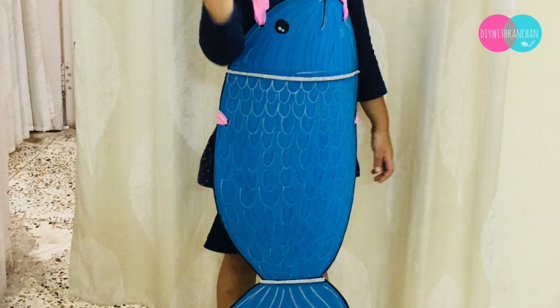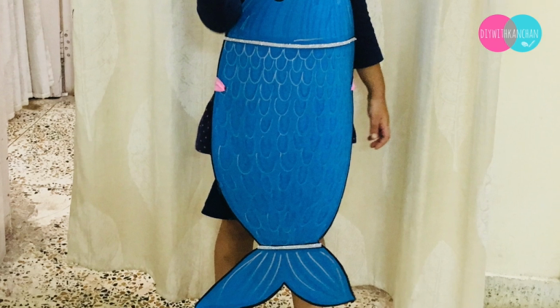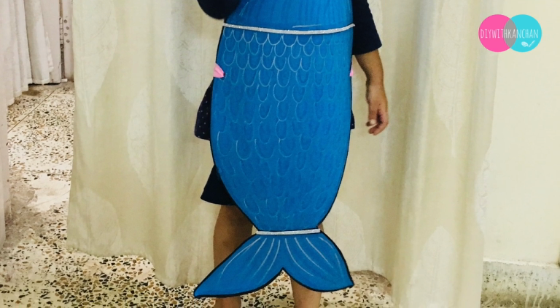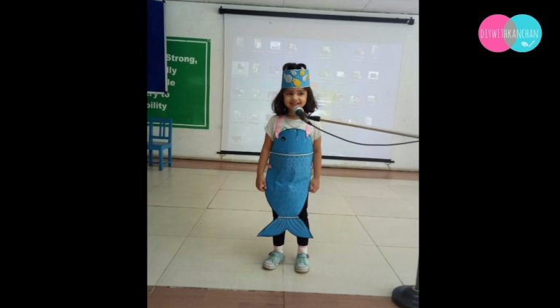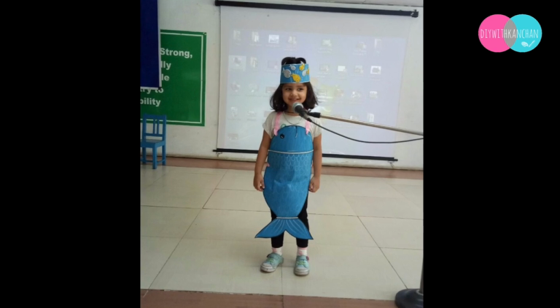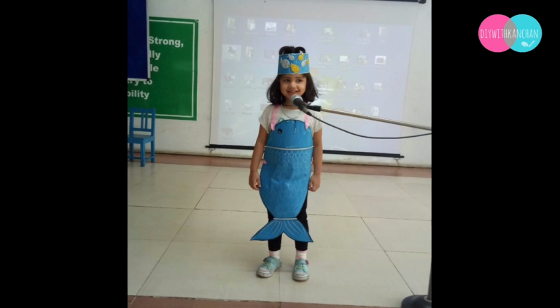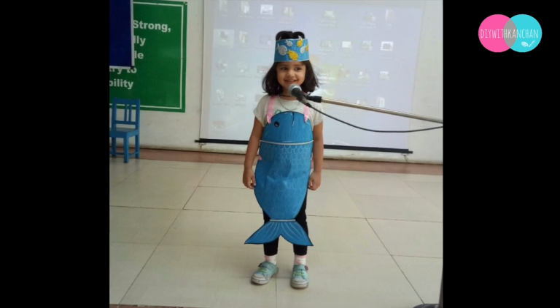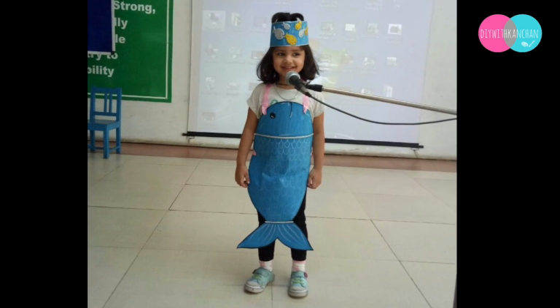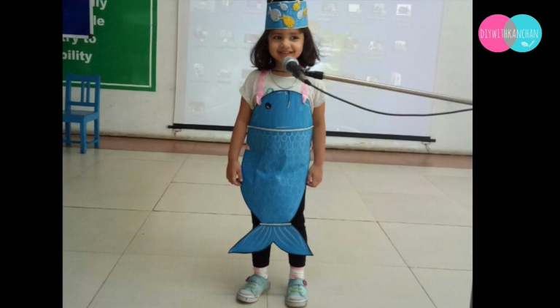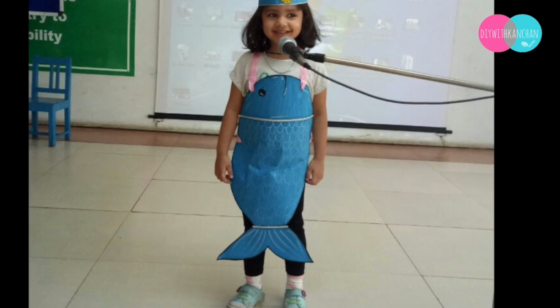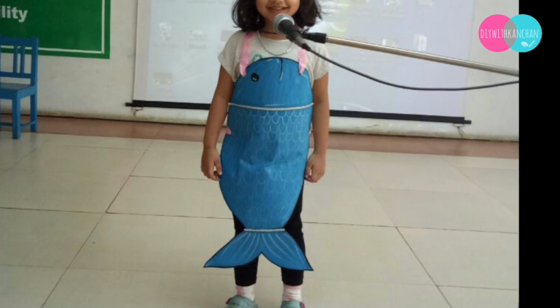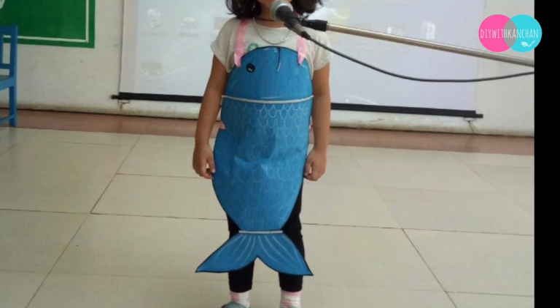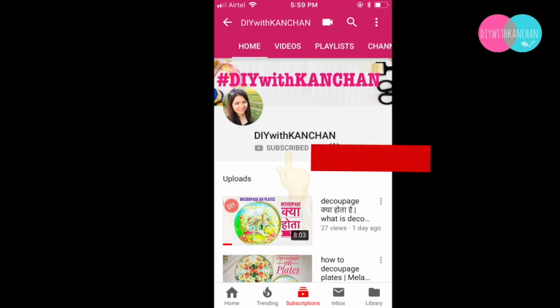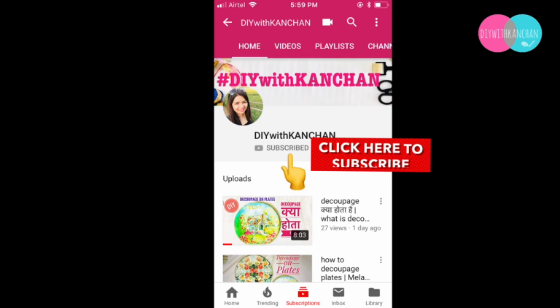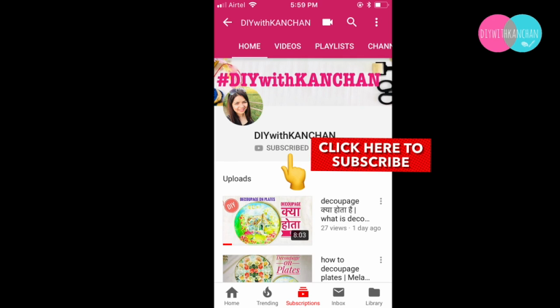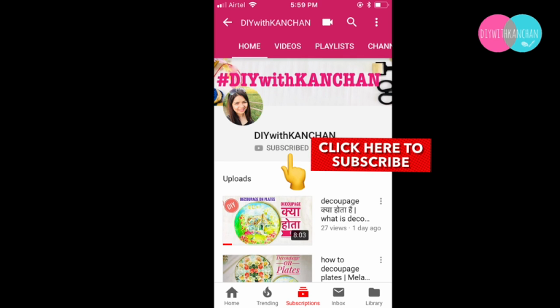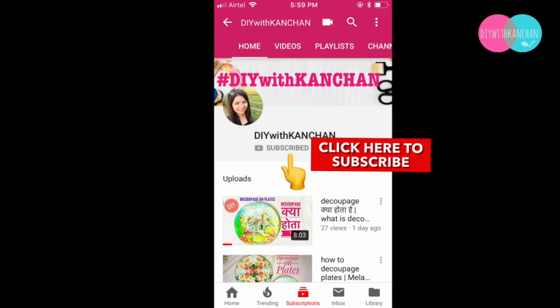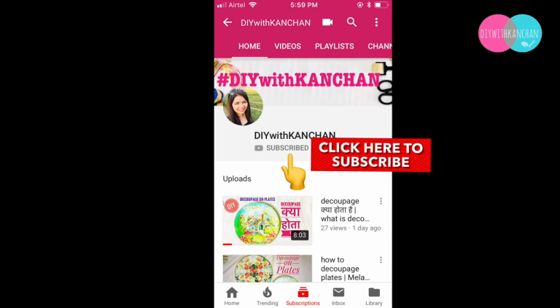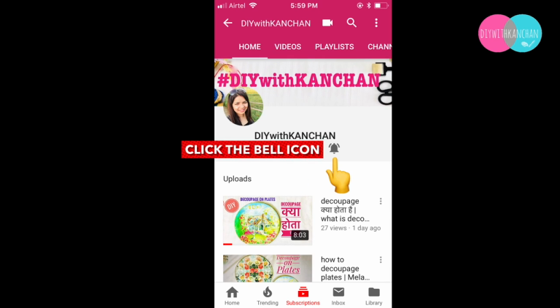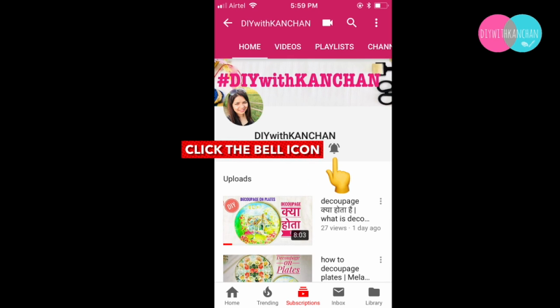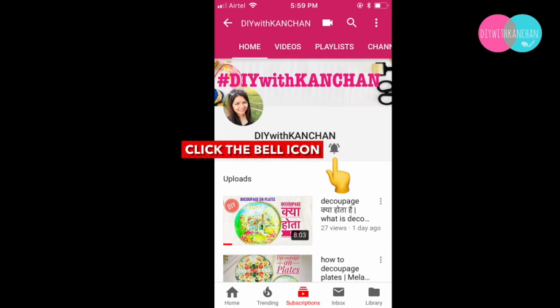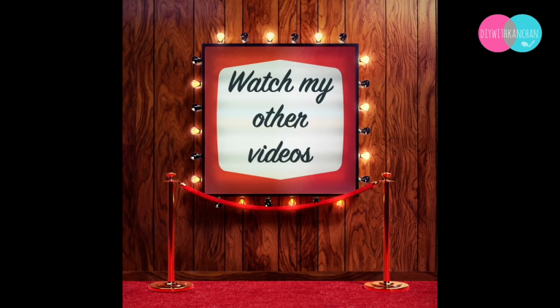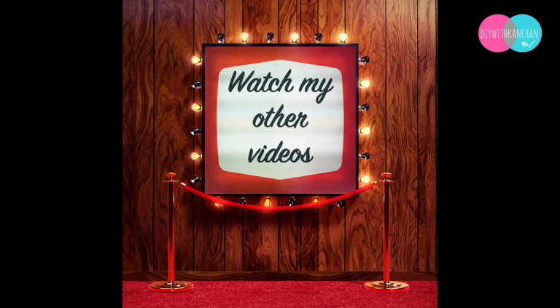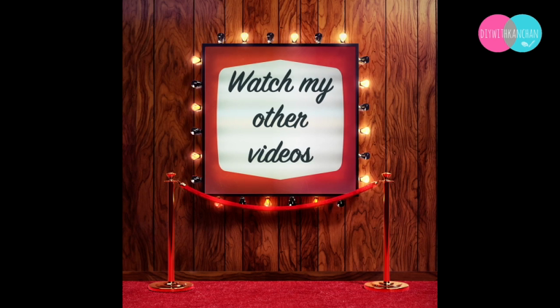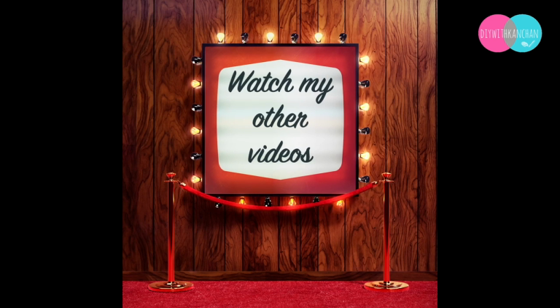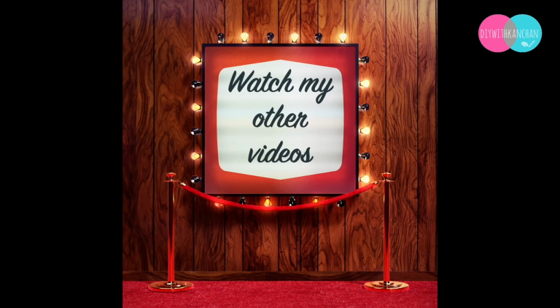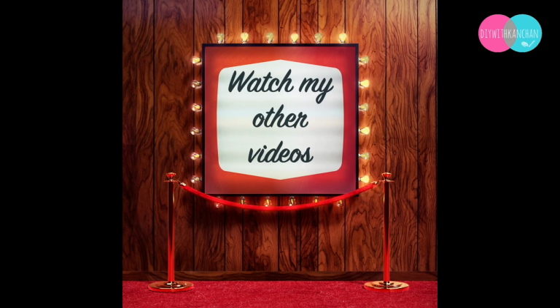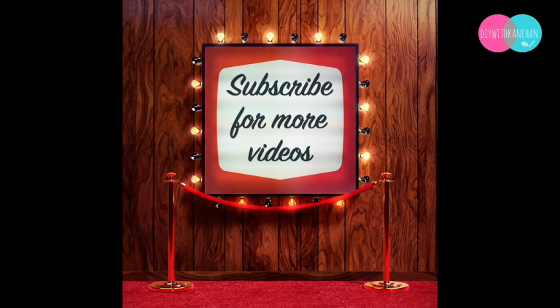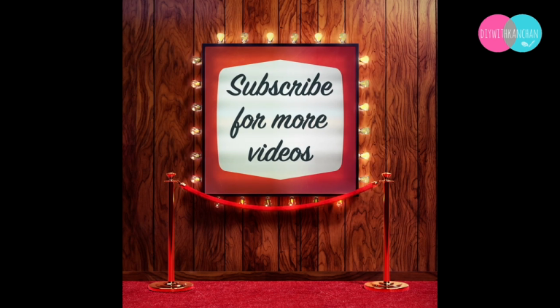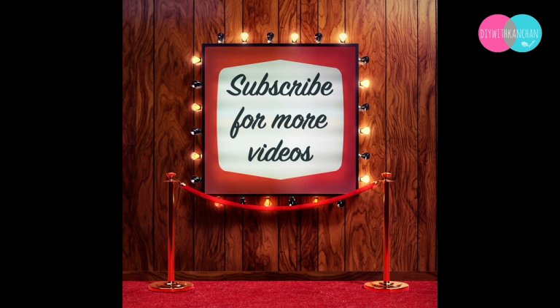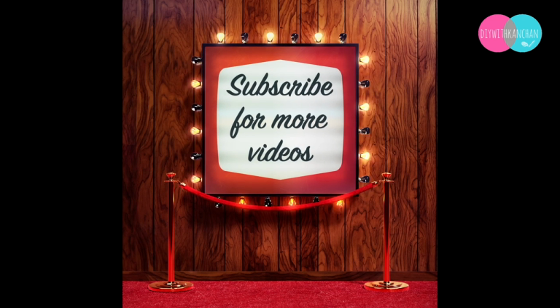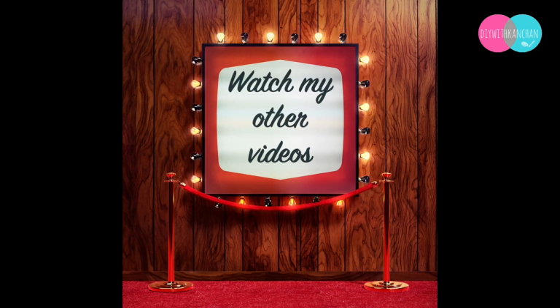Thank you so much for watching this video. I hope this was useful. If you're new to our channel, check out our other videos, do subscribe, and hit the bell for future notifications. See you next time, bye bye!